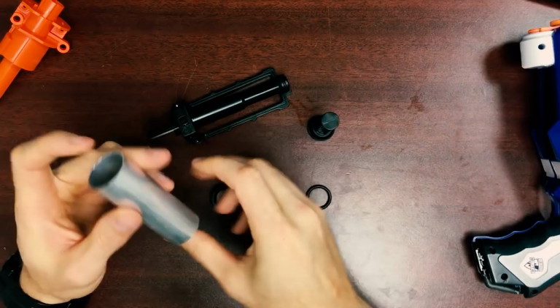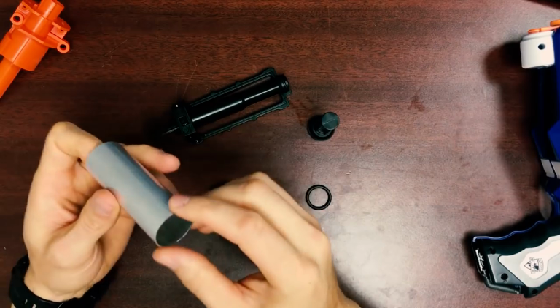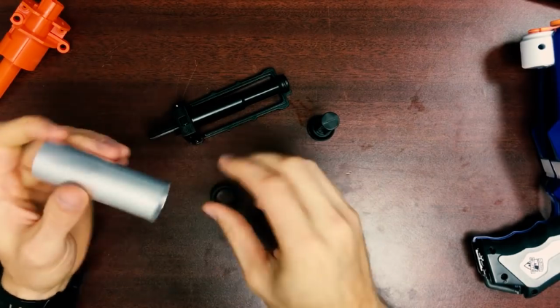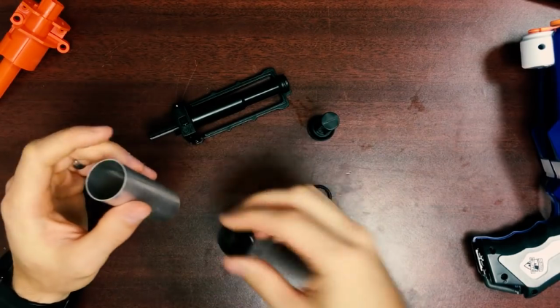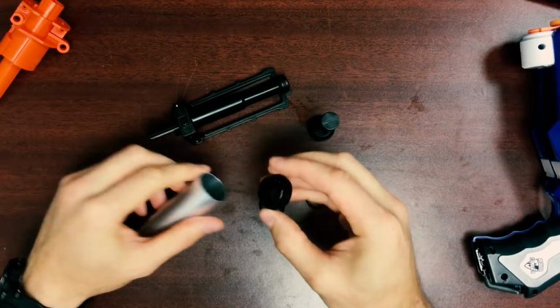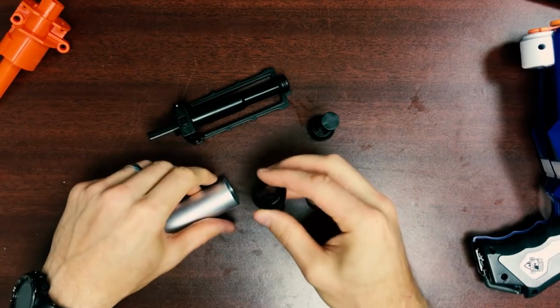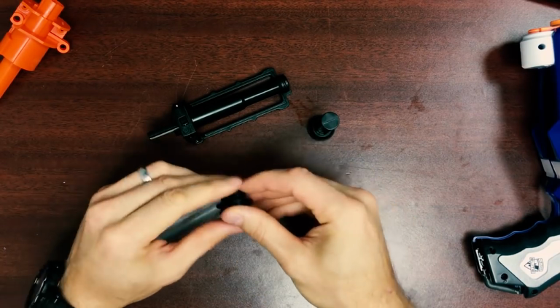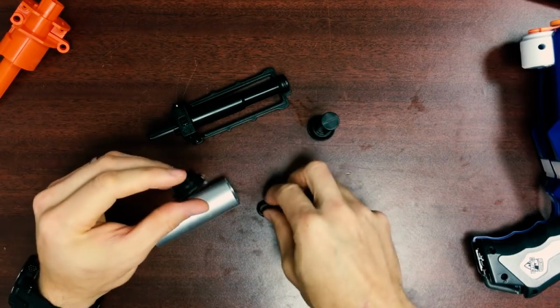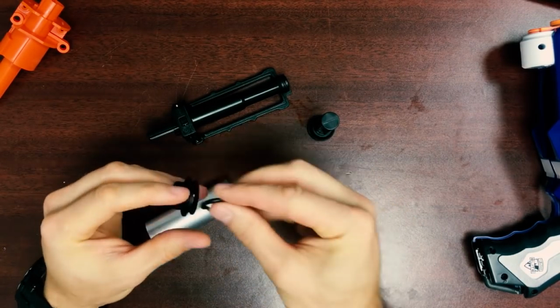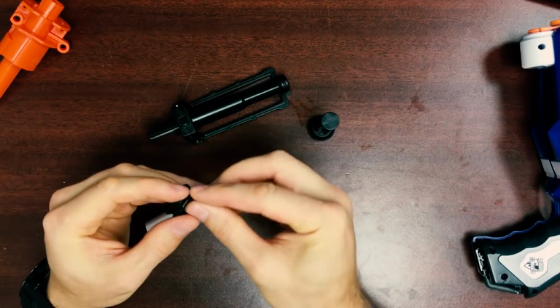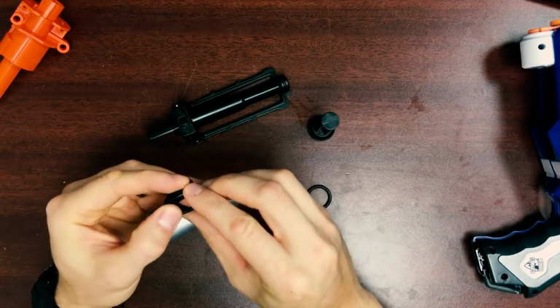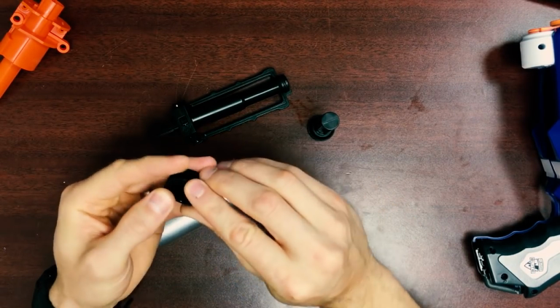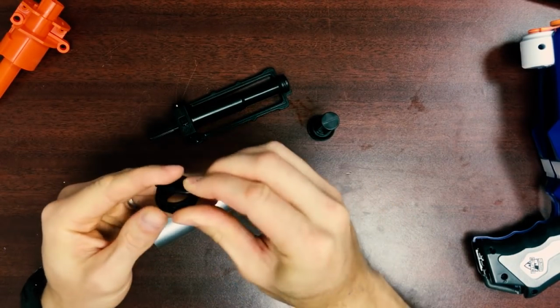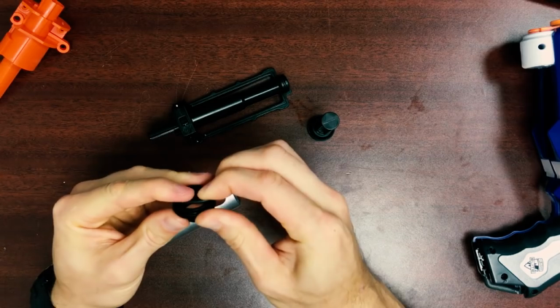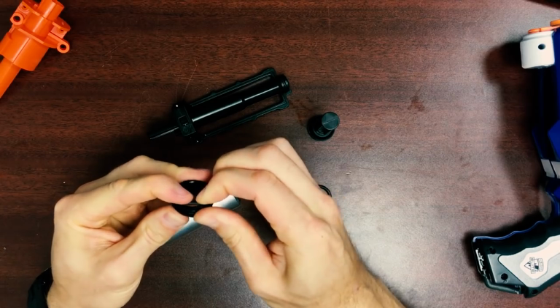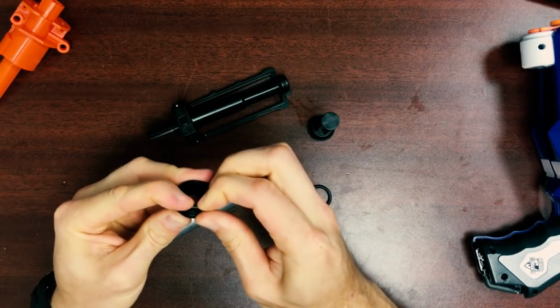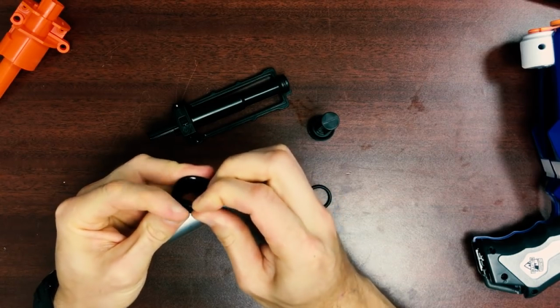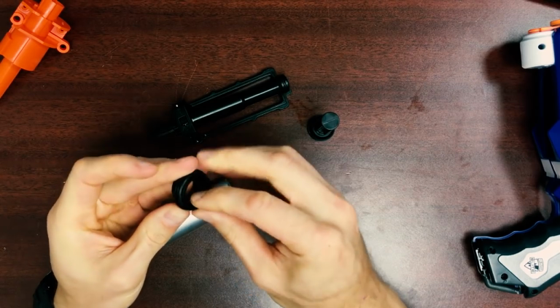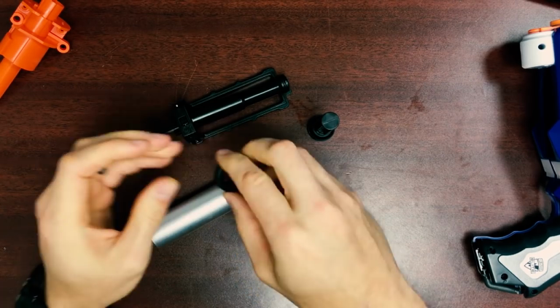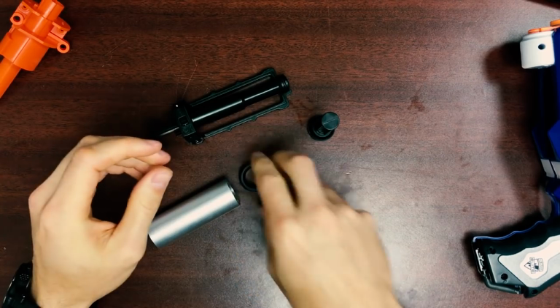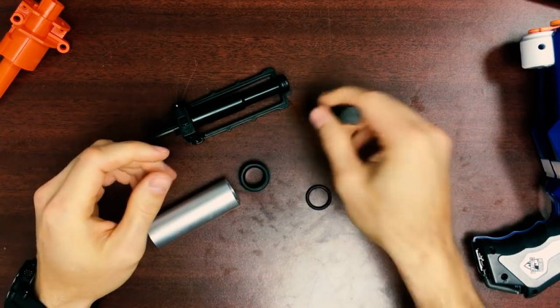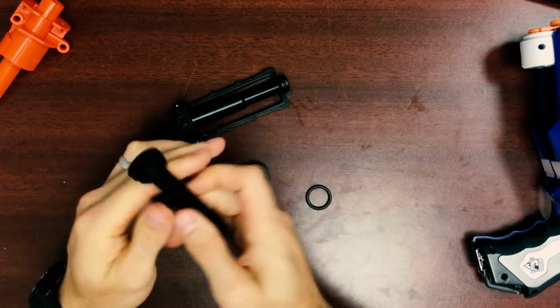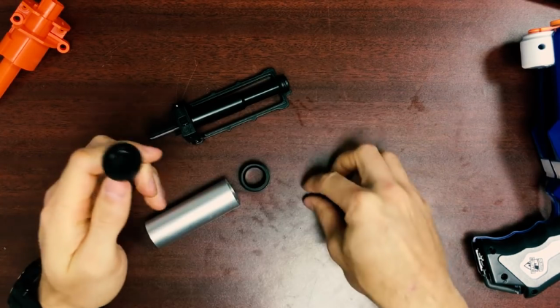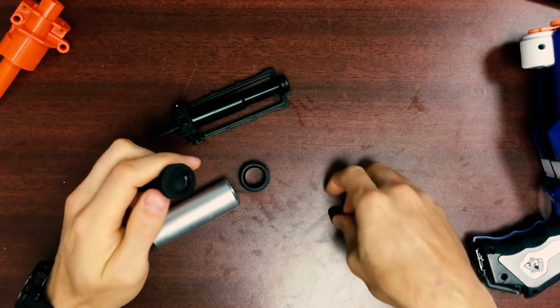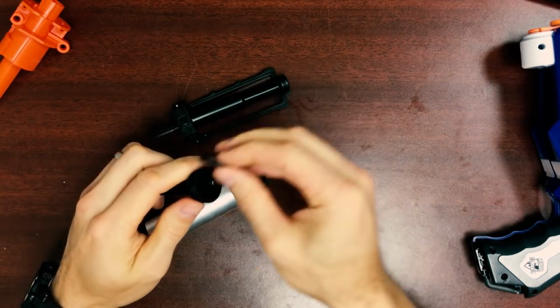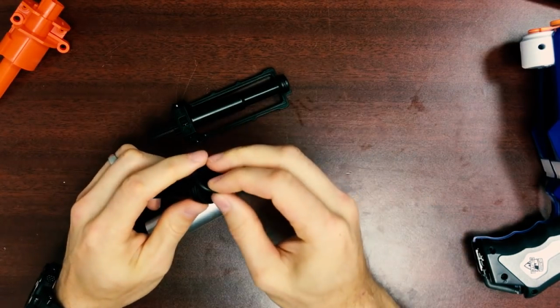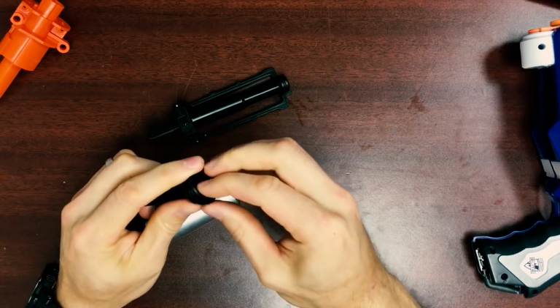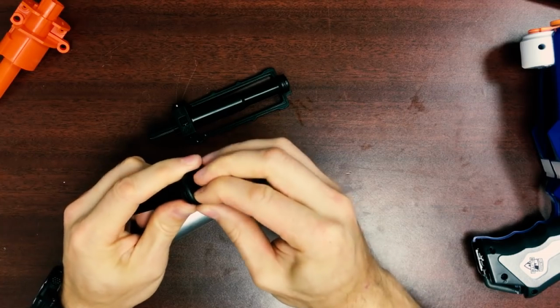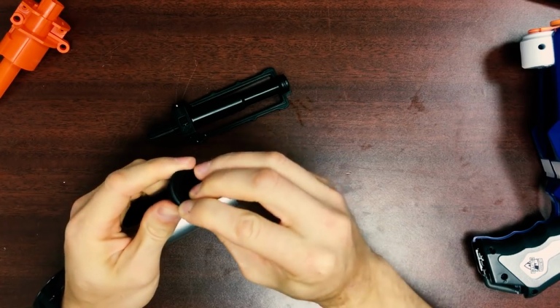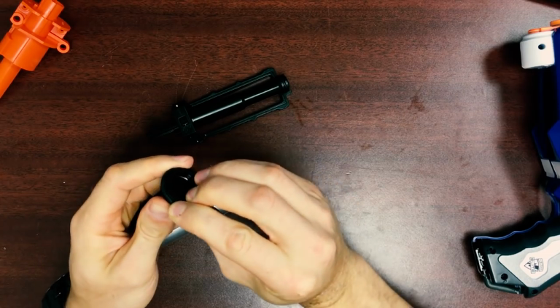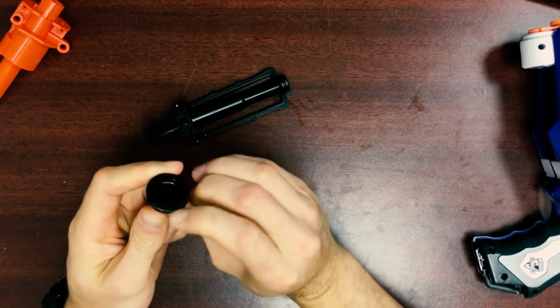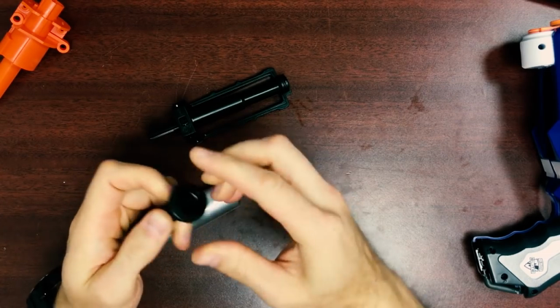So once that's done, we're going to start with the collar. The o-ring slips right onto it, like so. And then the plunger — the o-ring goes on like so.